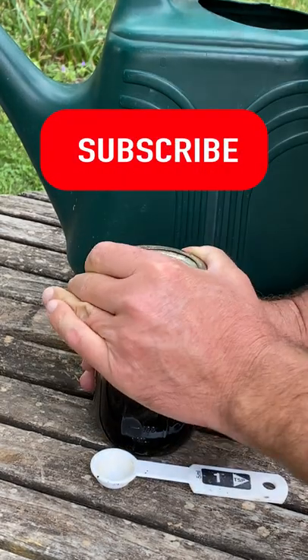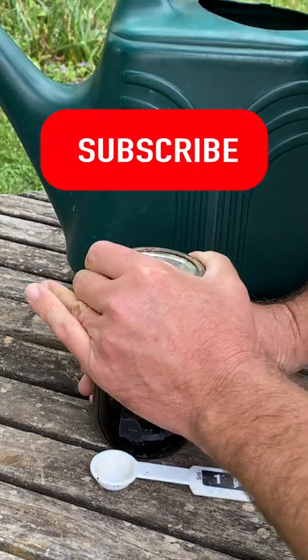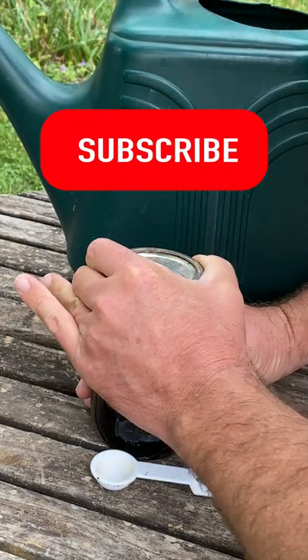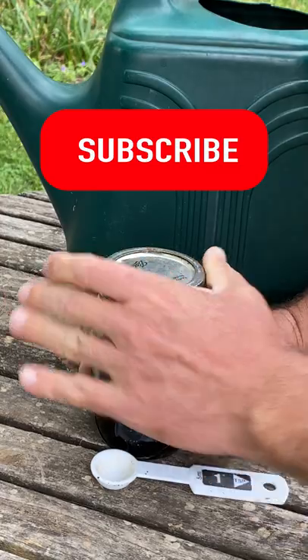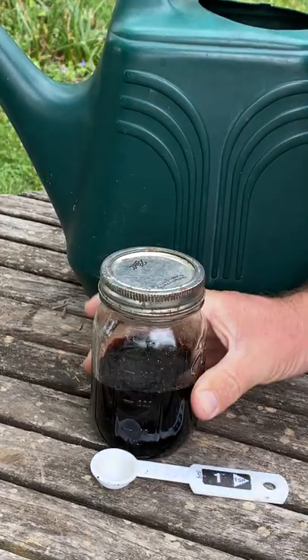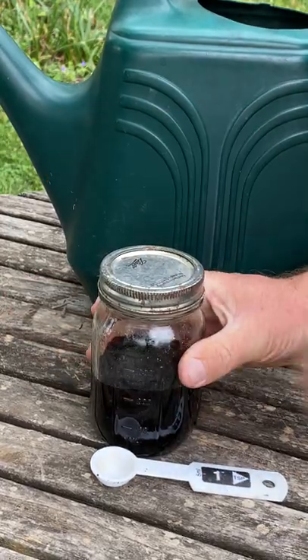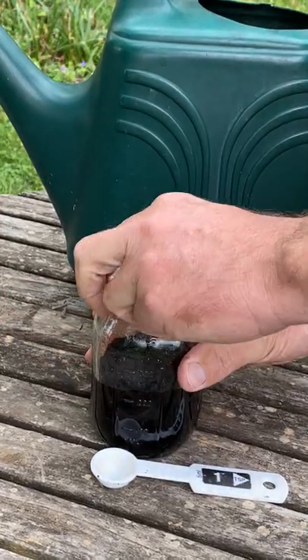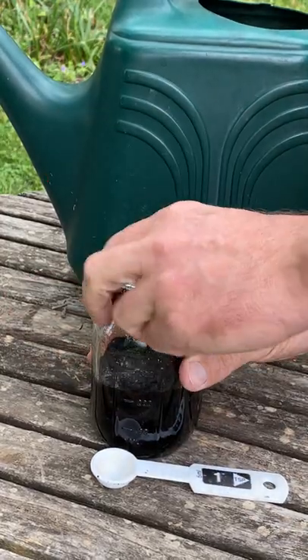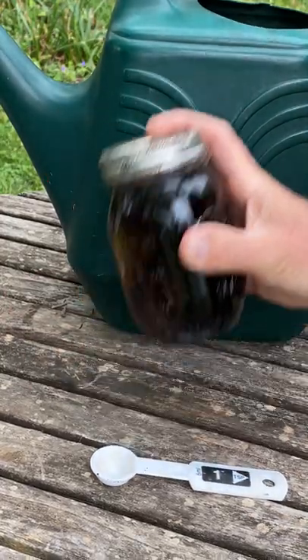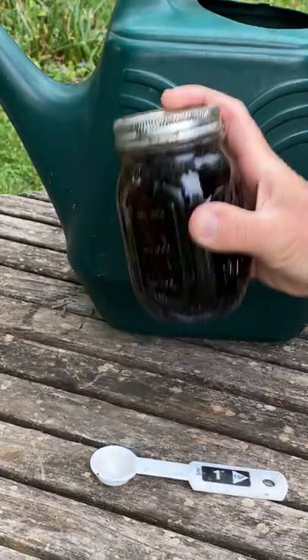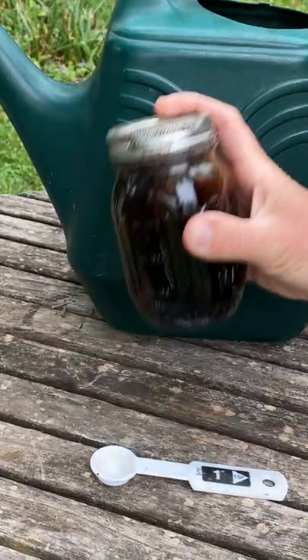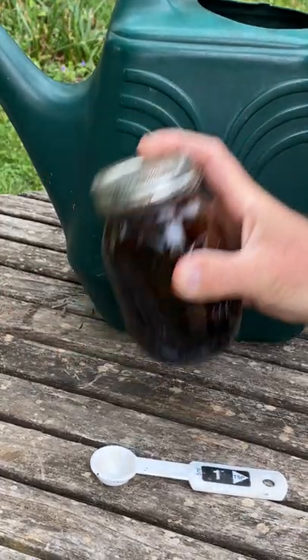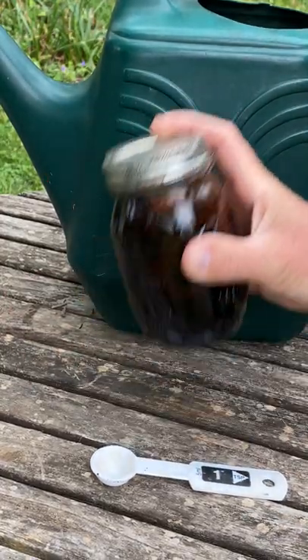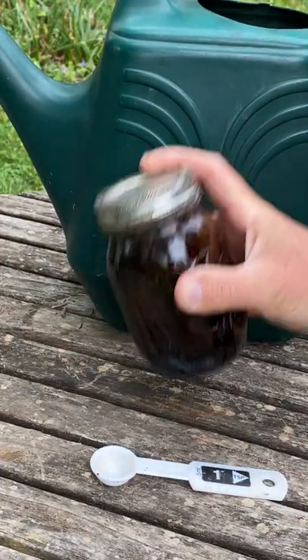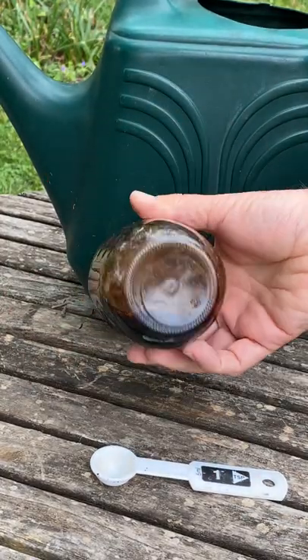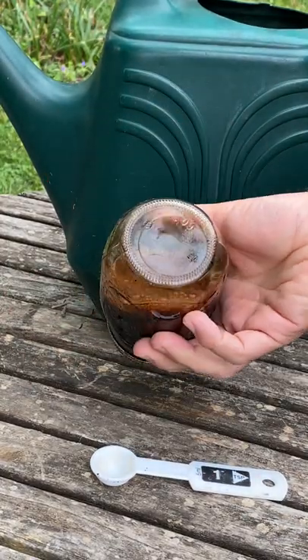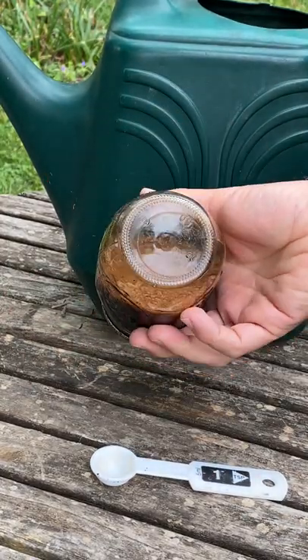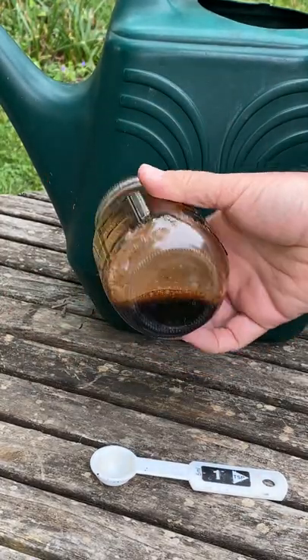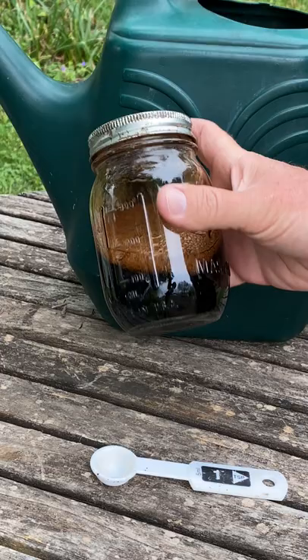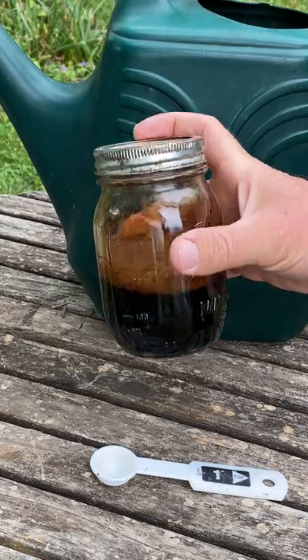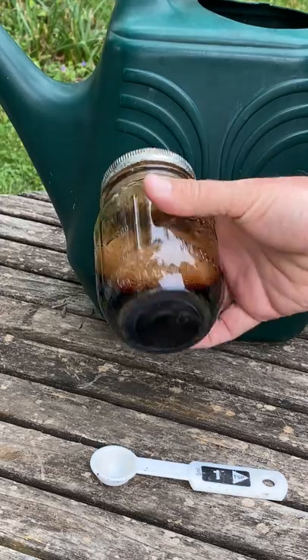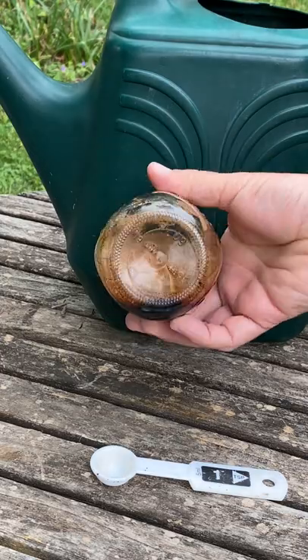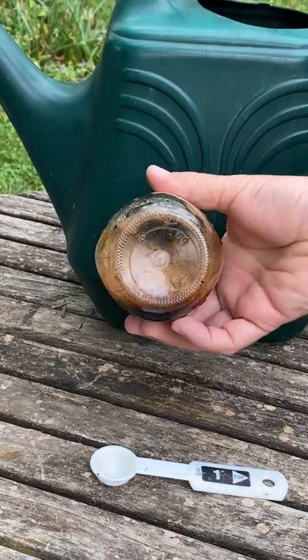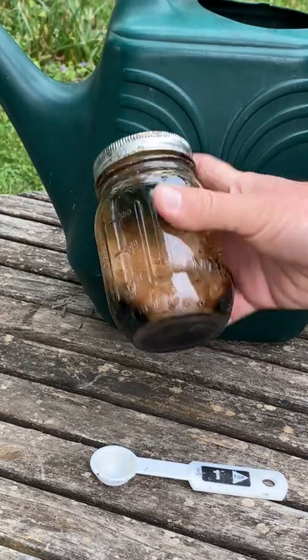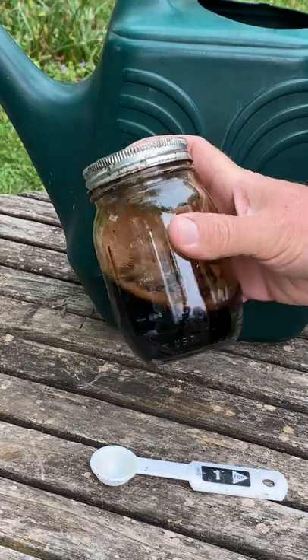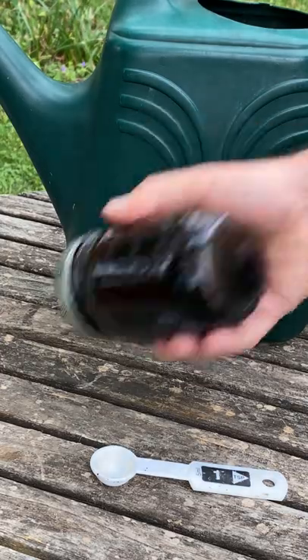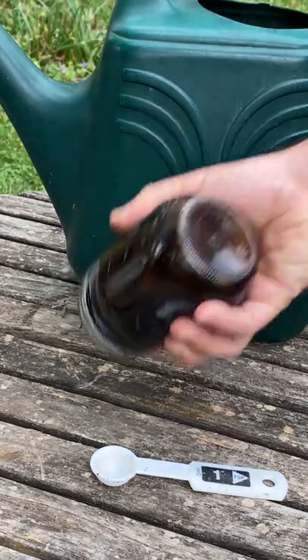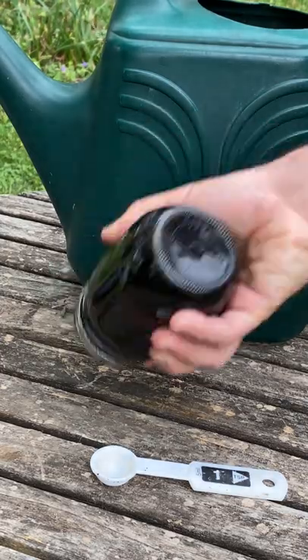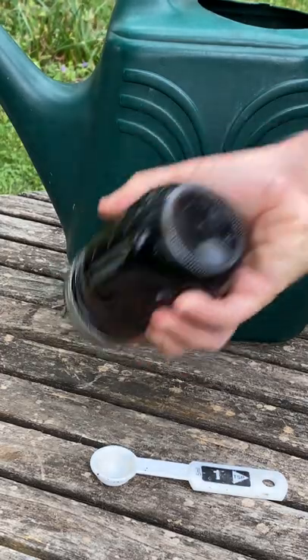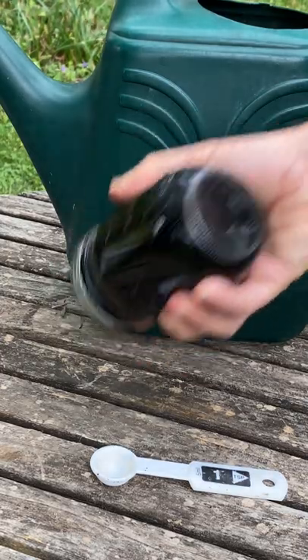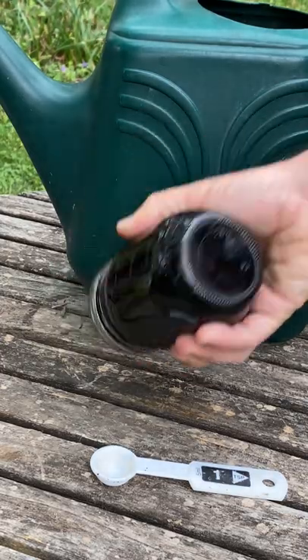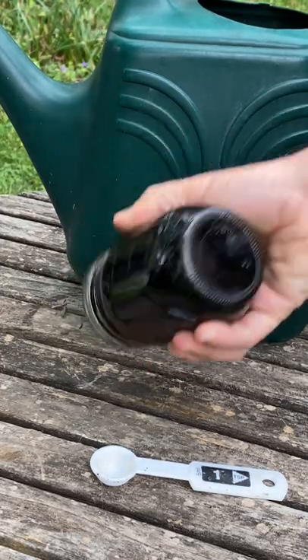You want to make sure and go ahead and secure that lid on there. The next step is to shake it up. Peek at the bottom of that jar and see if you can find some of those specks of the seaweed powder. Keep on shaking it until you don't see any.